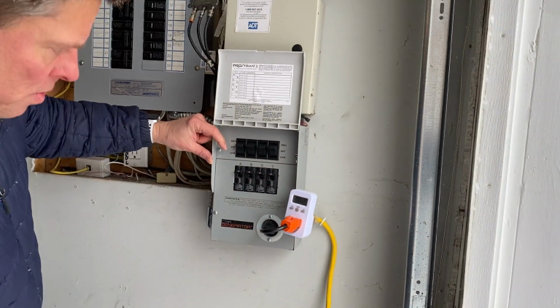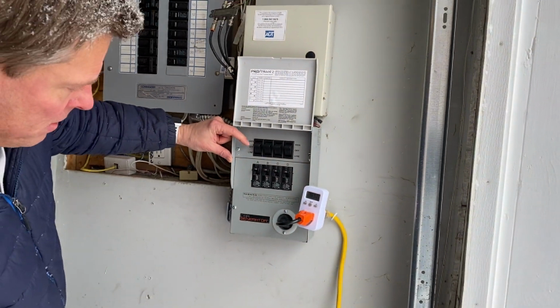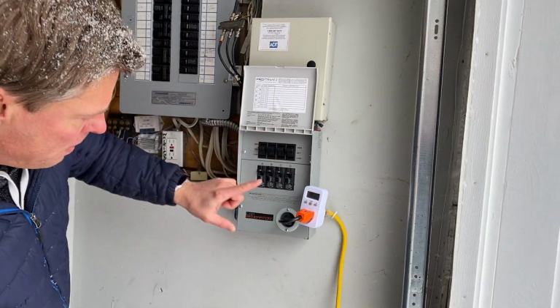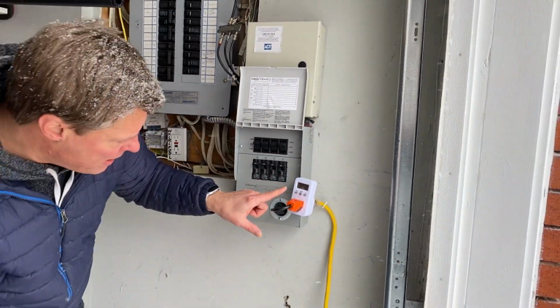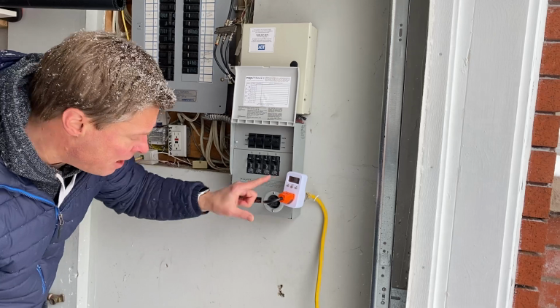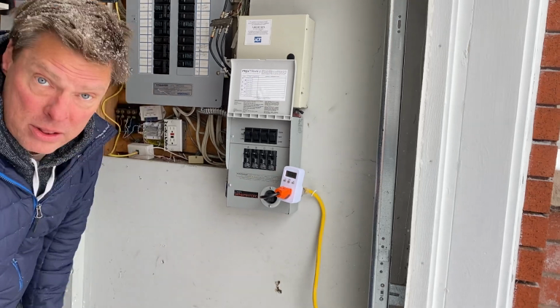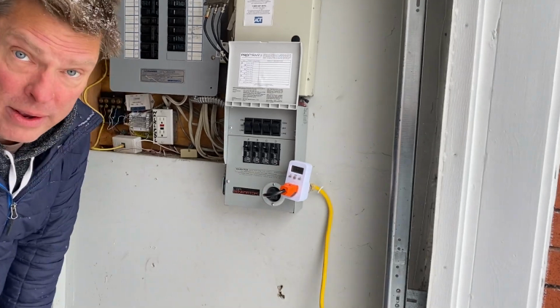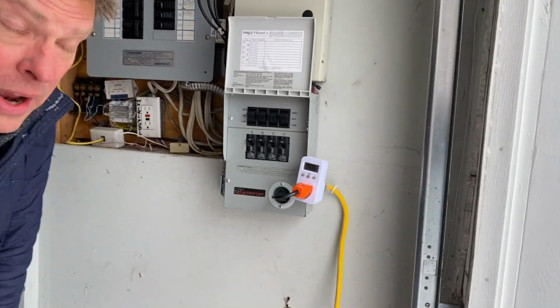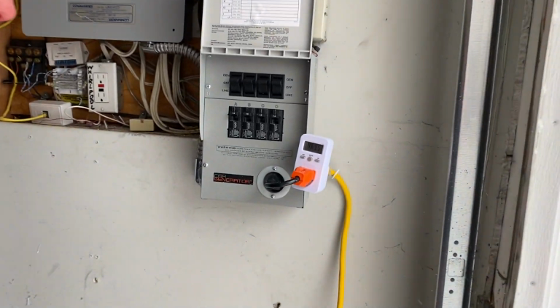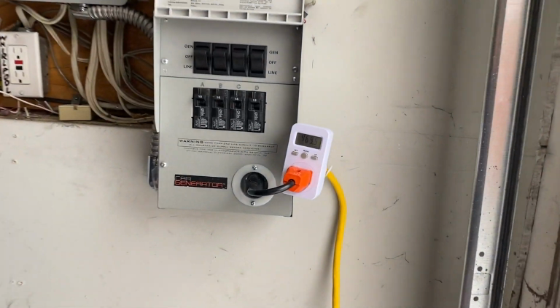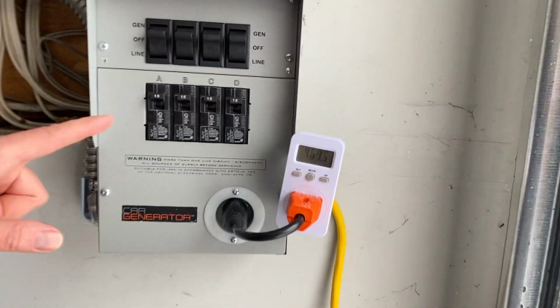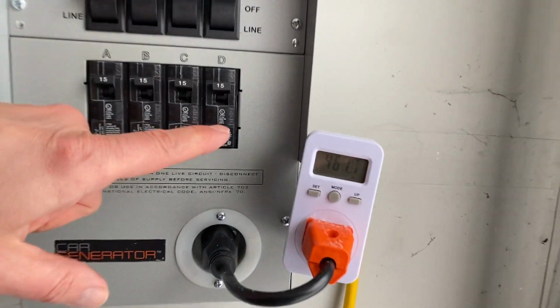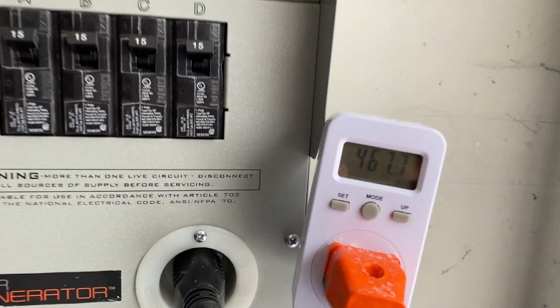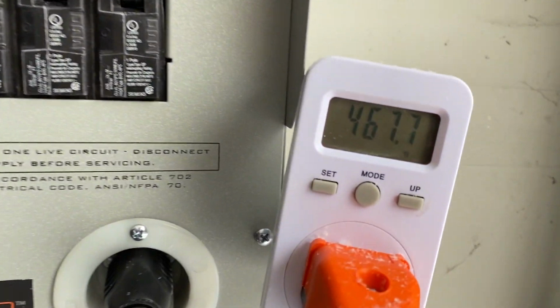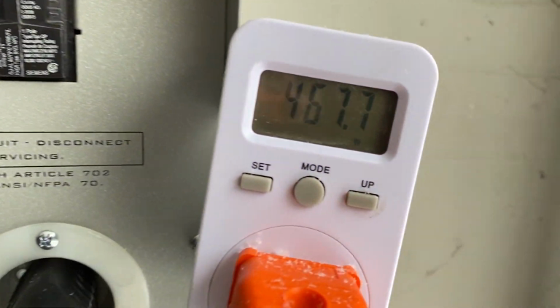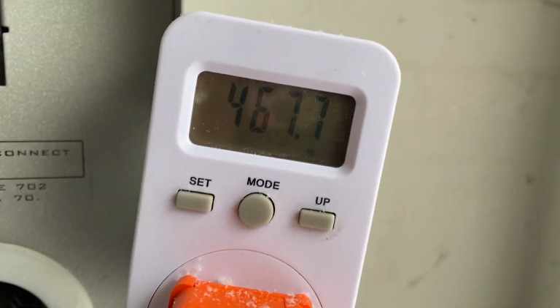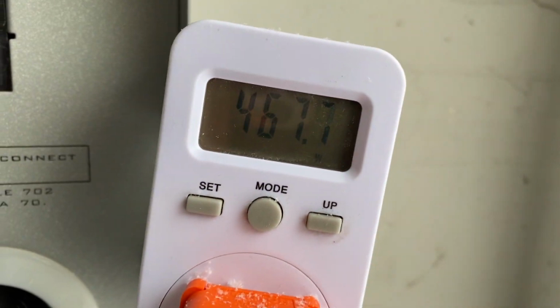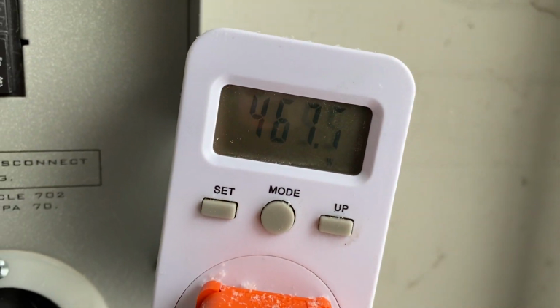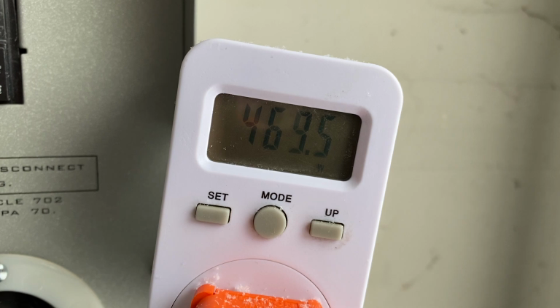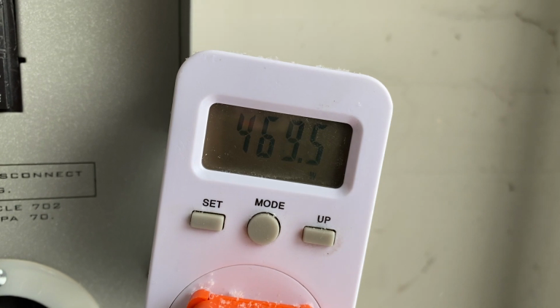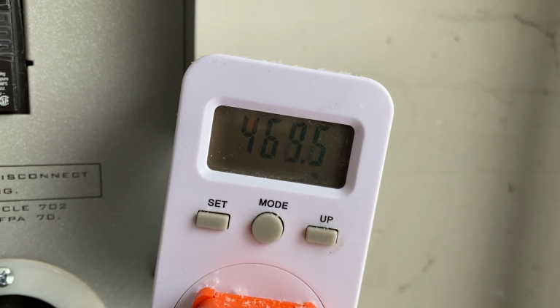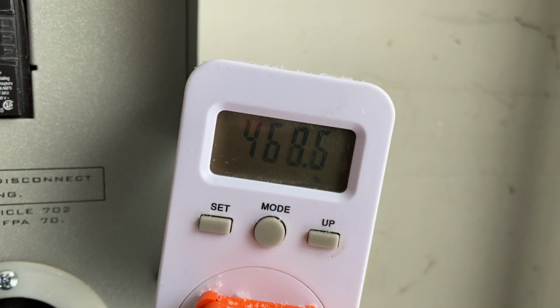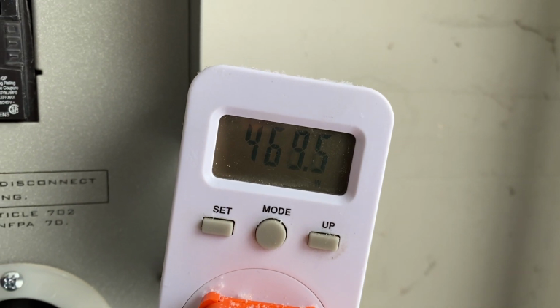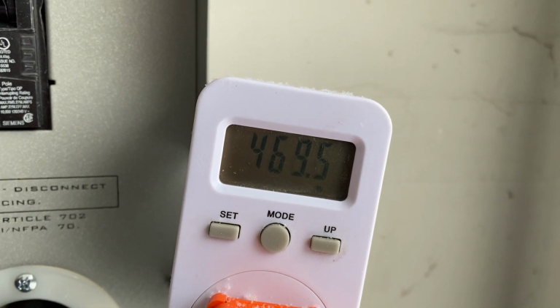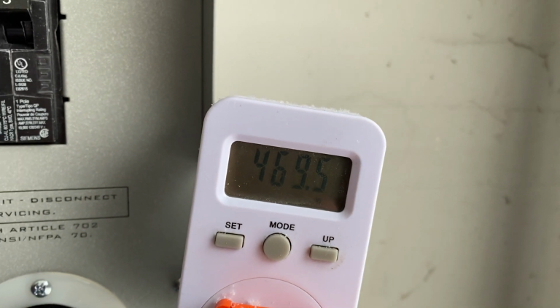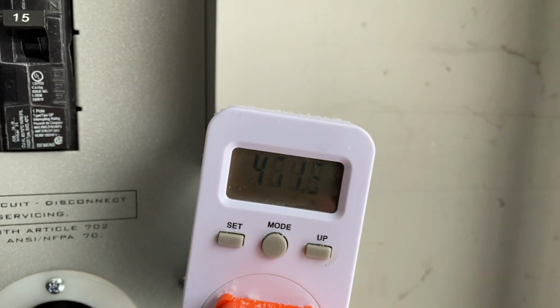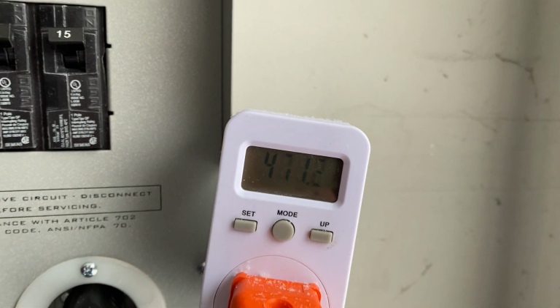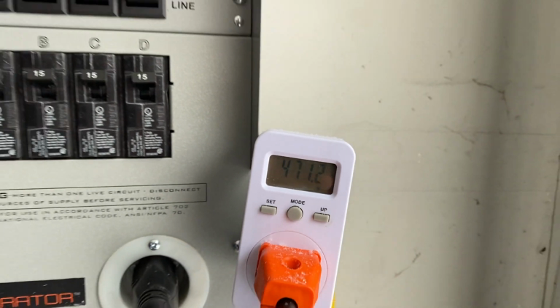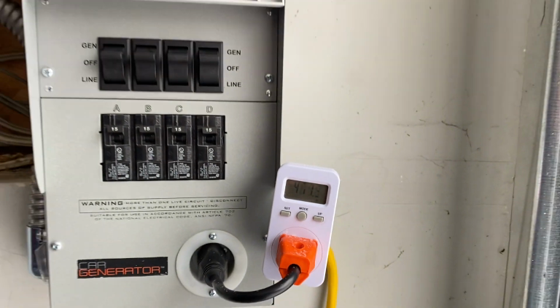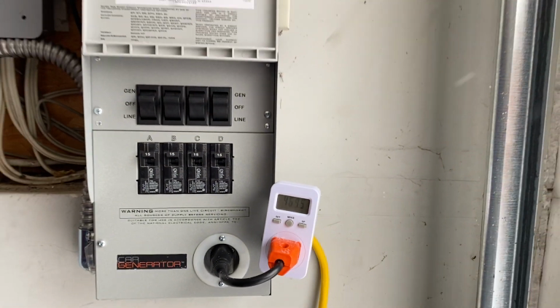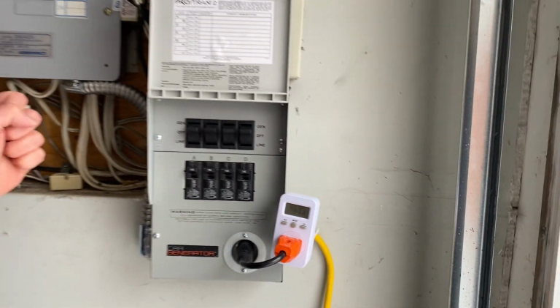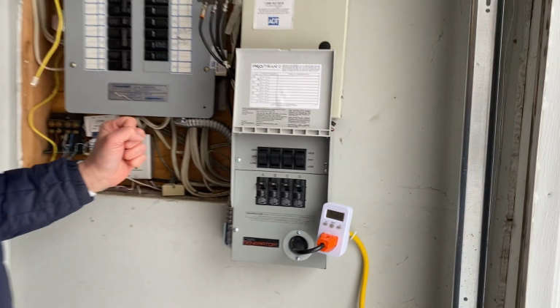Basically just flip it like that. Let's have a look at the watts — so right now we're running all these different things and as you can see we're at 469 watts approximately. And that's car generator.